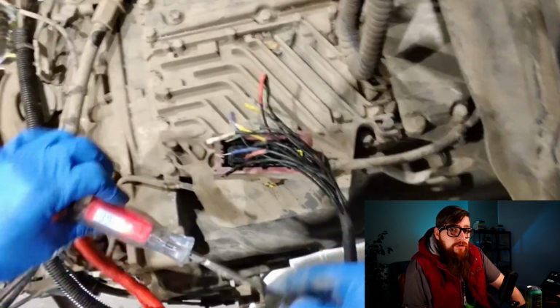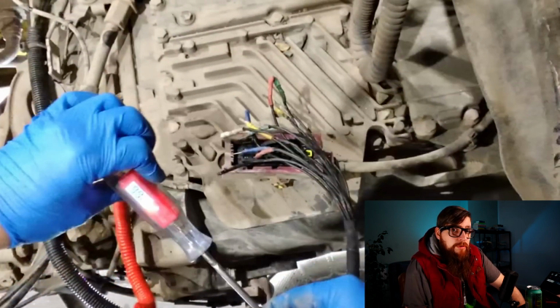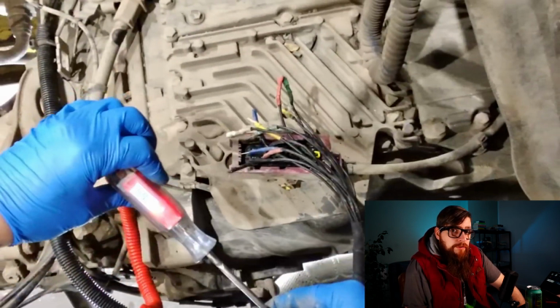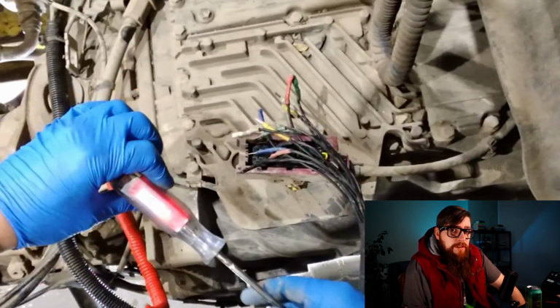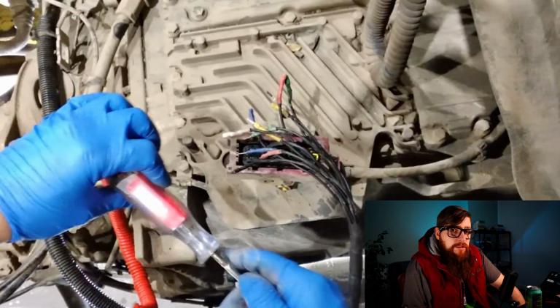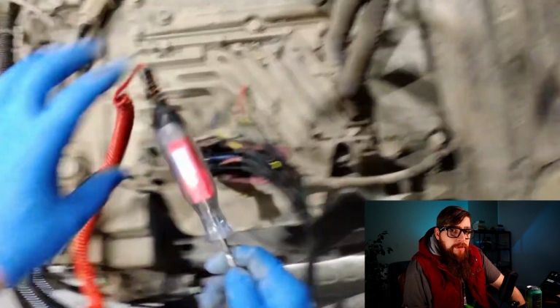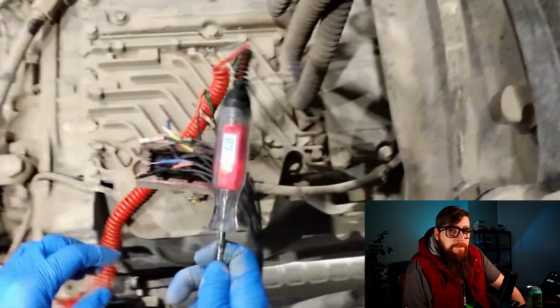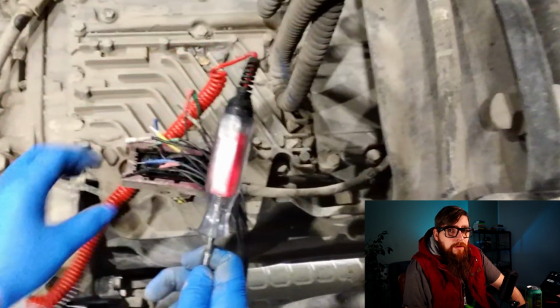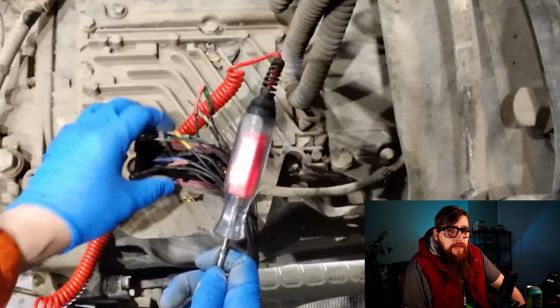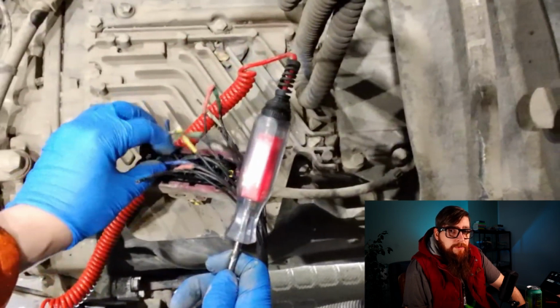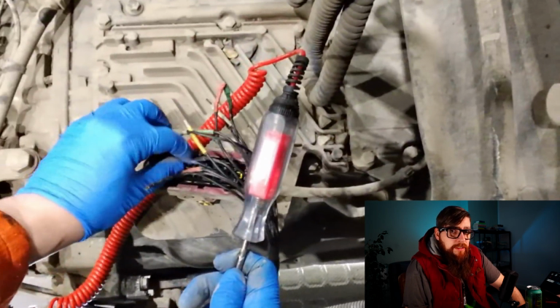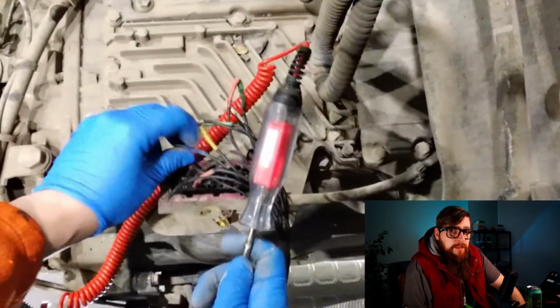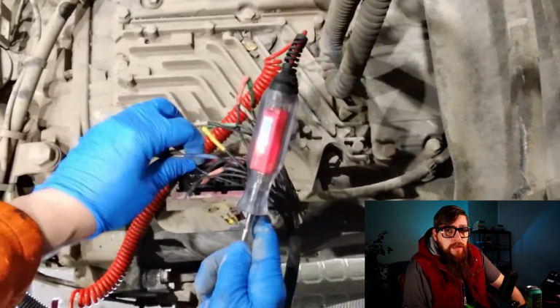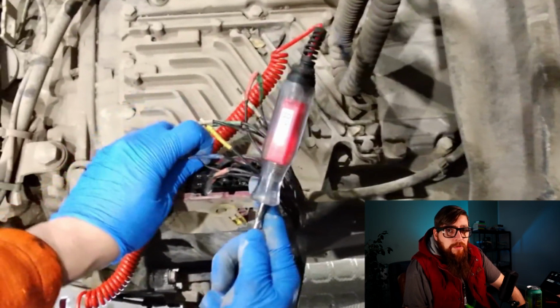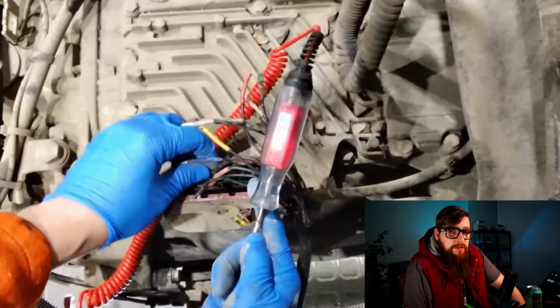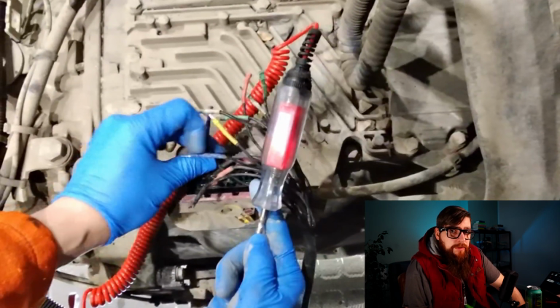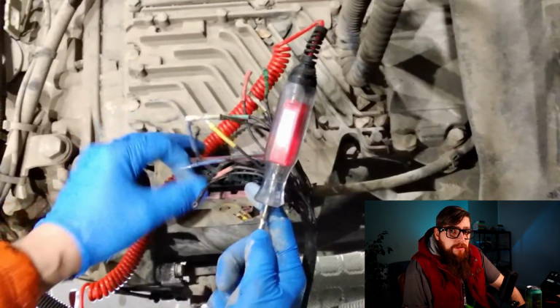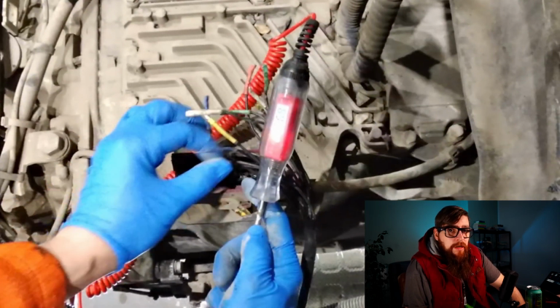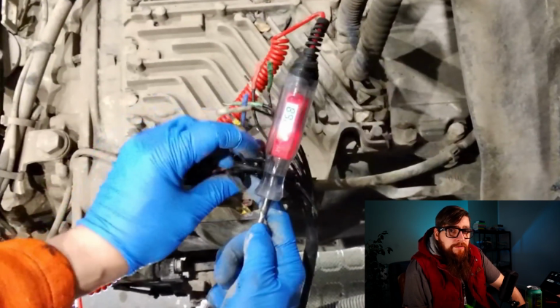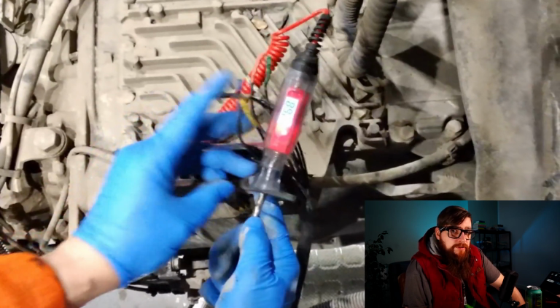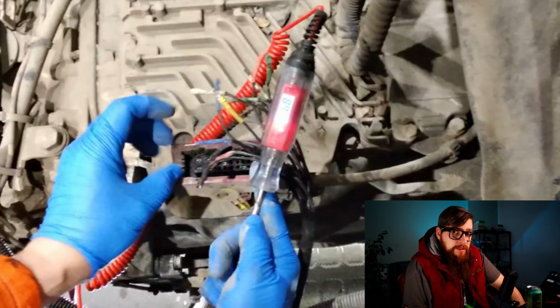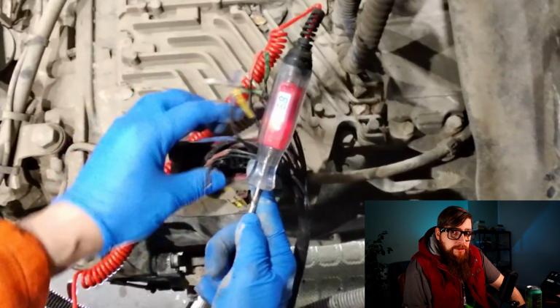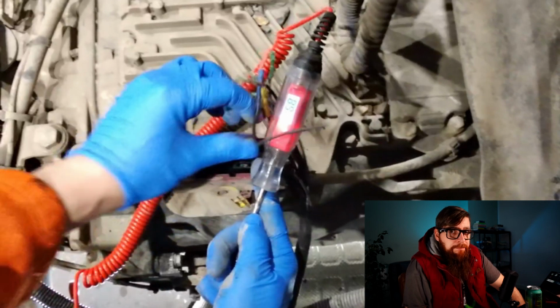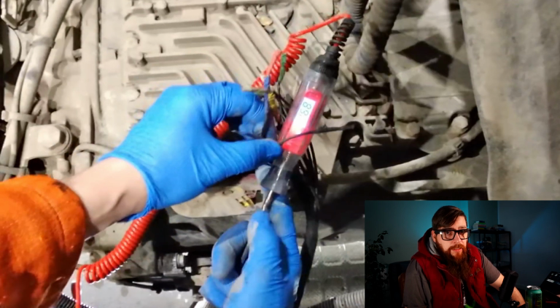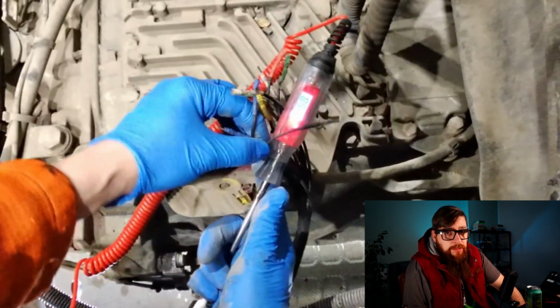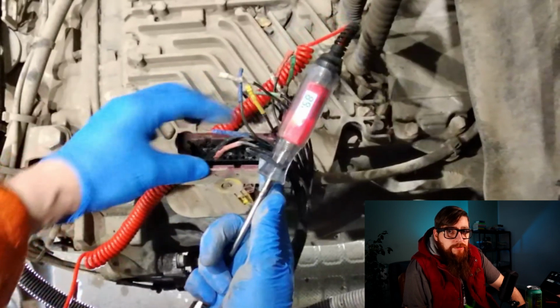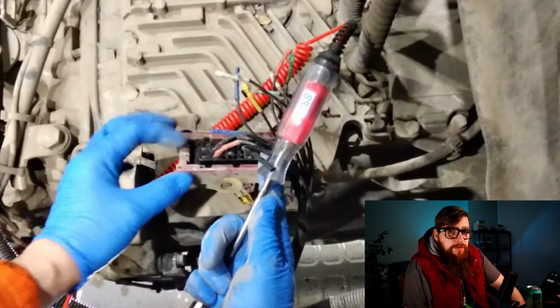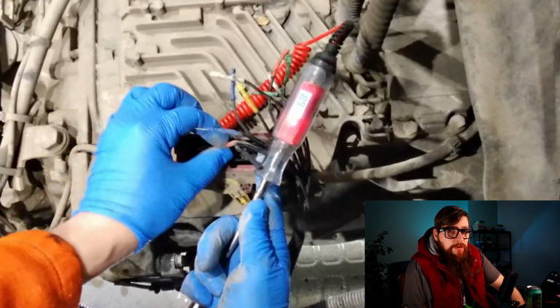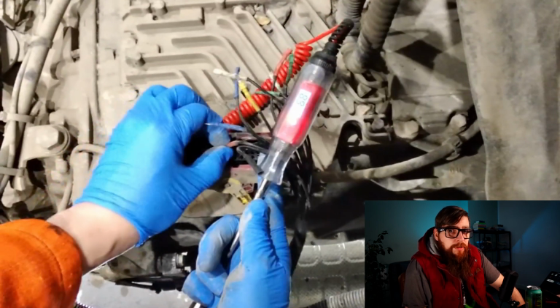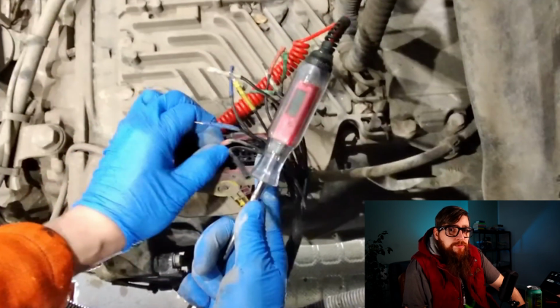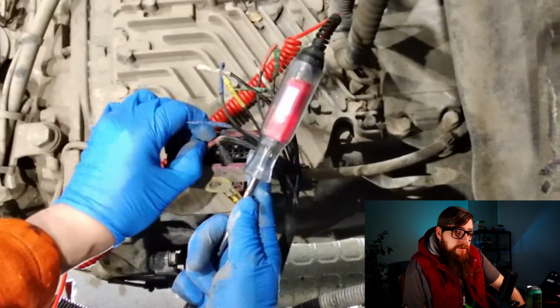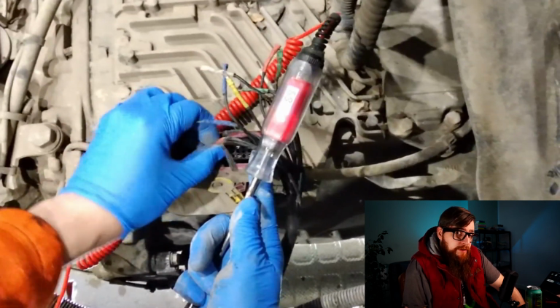No fancy test equipment here — all I have is my test light with a built-in voltmeter and my favourite test leads. Links in the description if you want them at the best price I can find them.